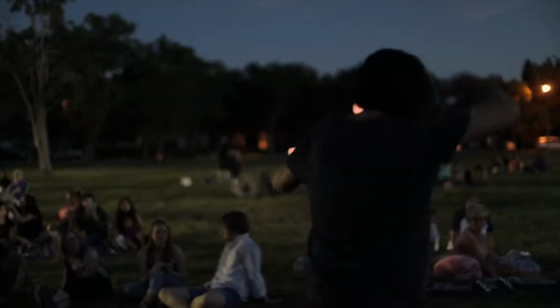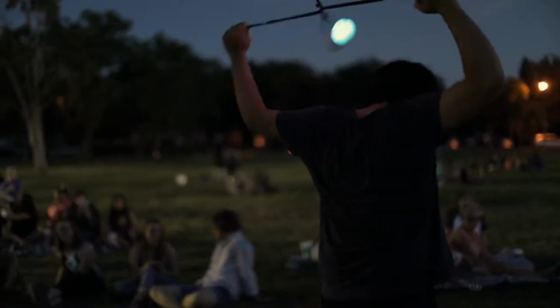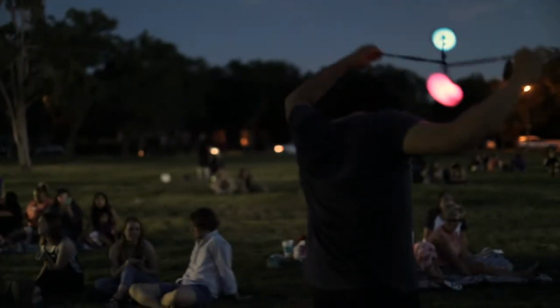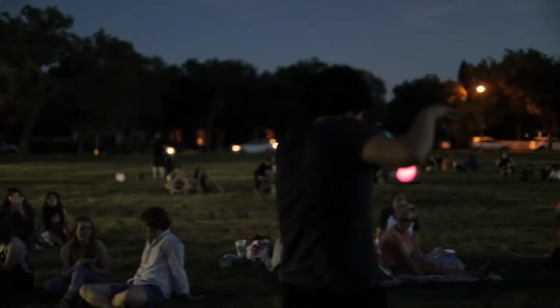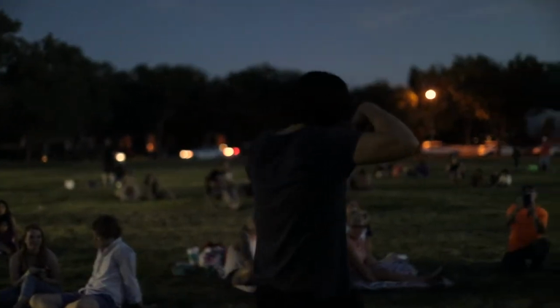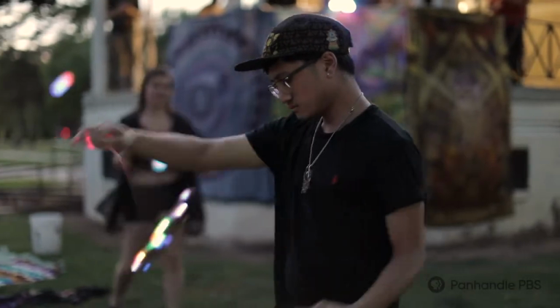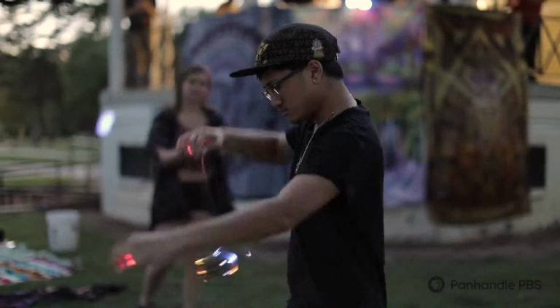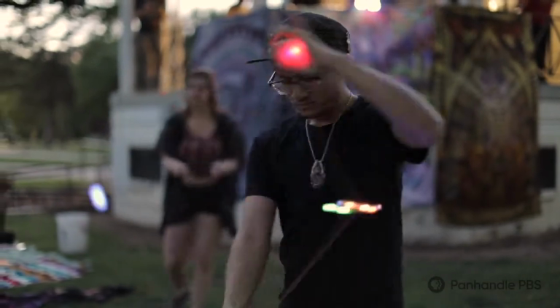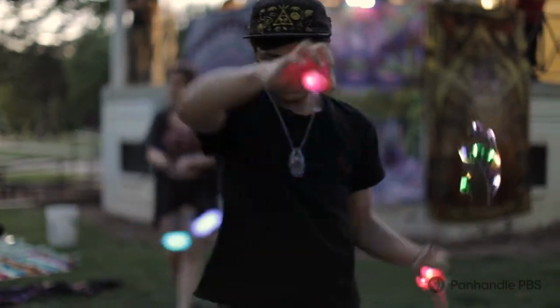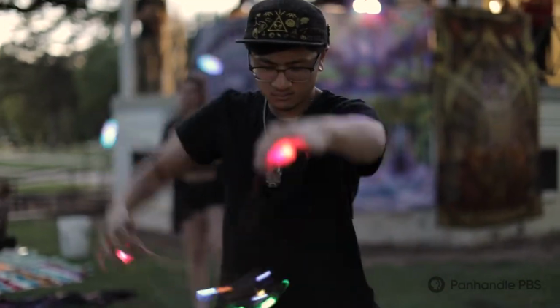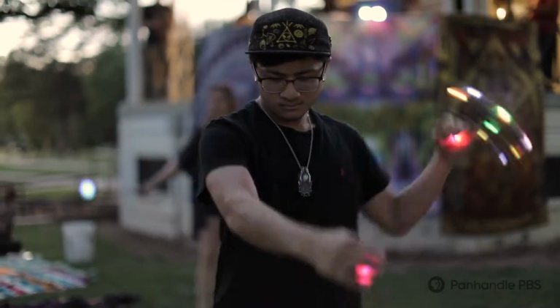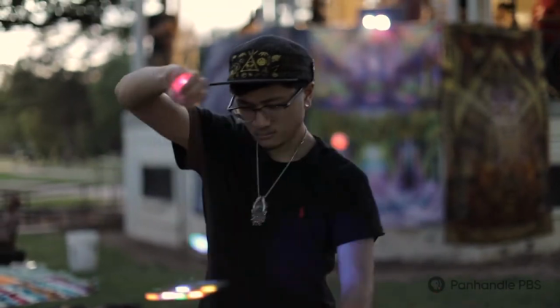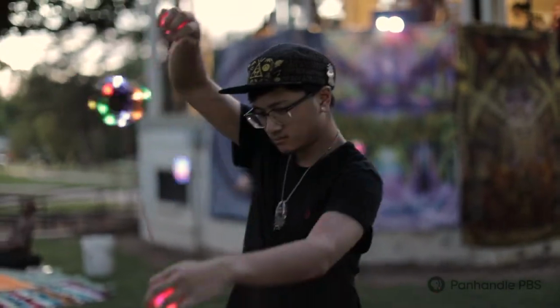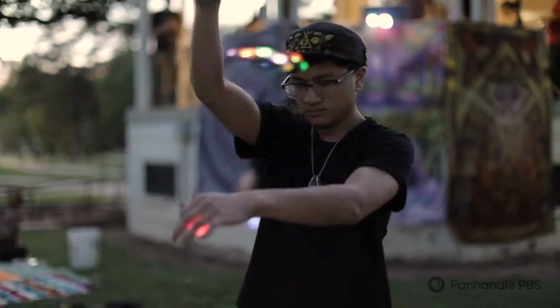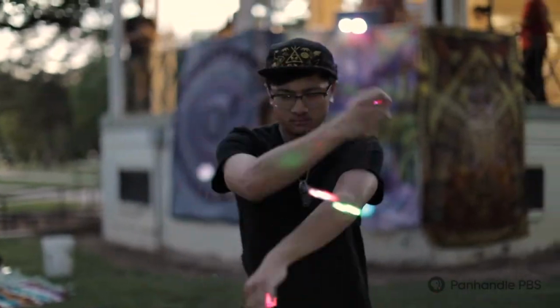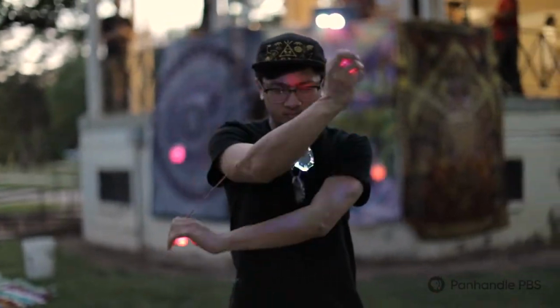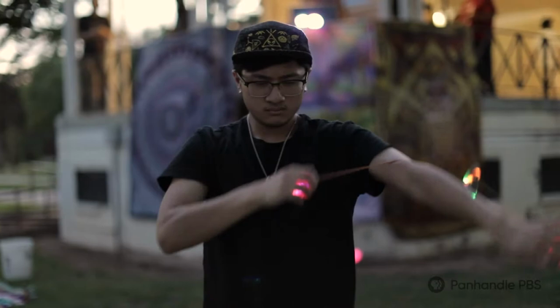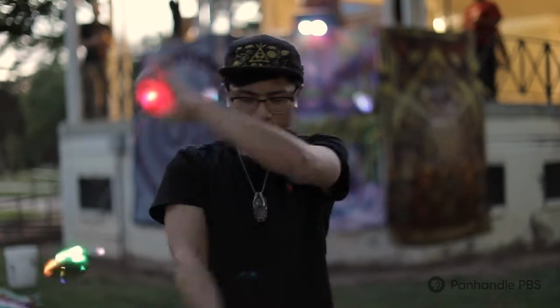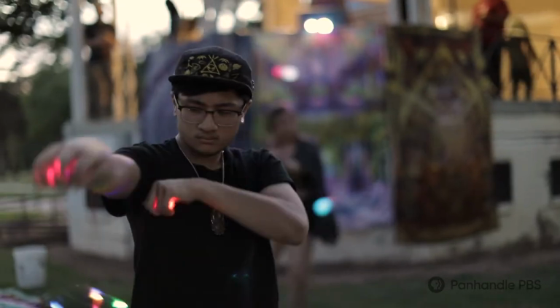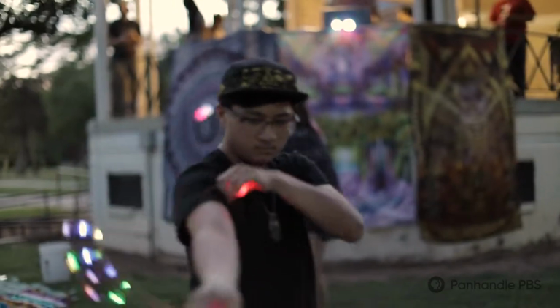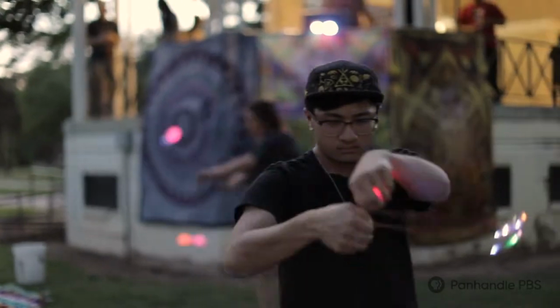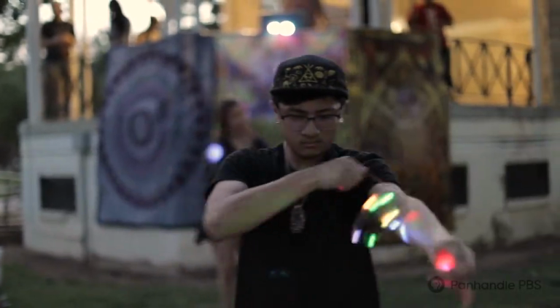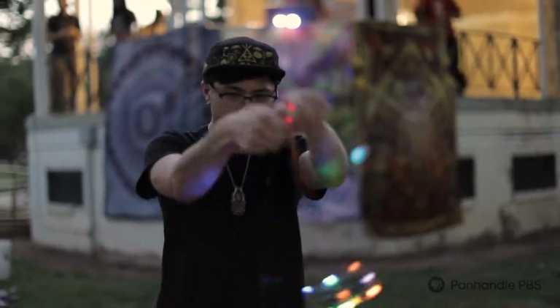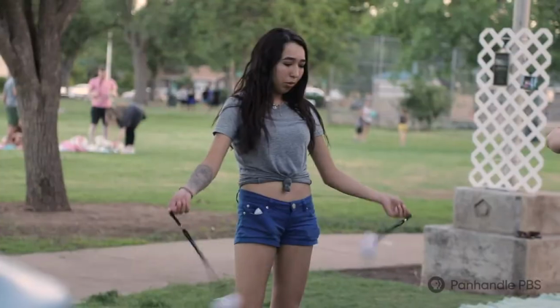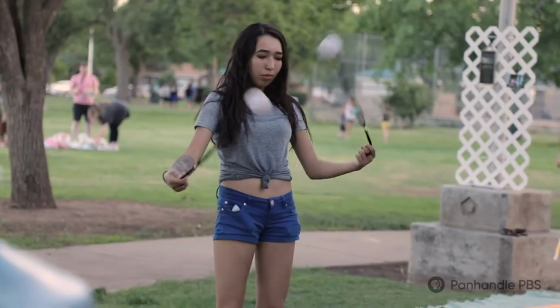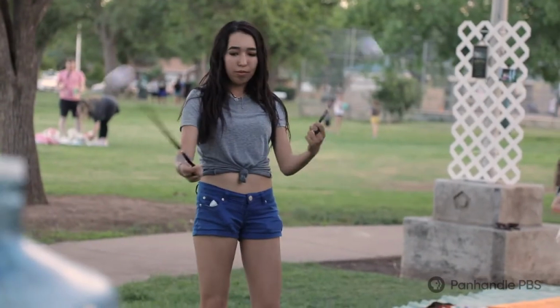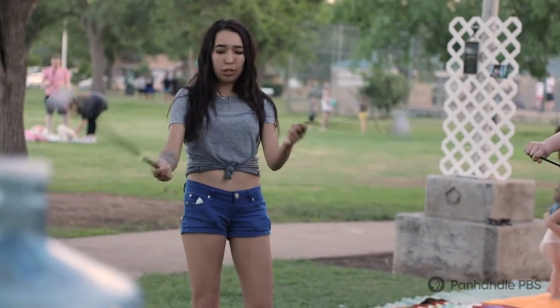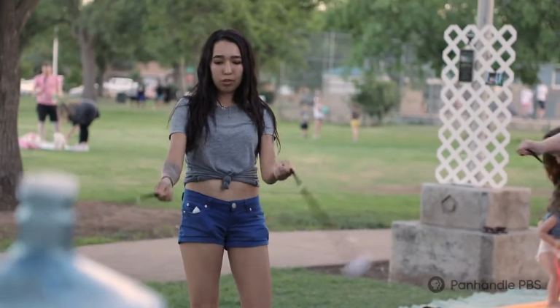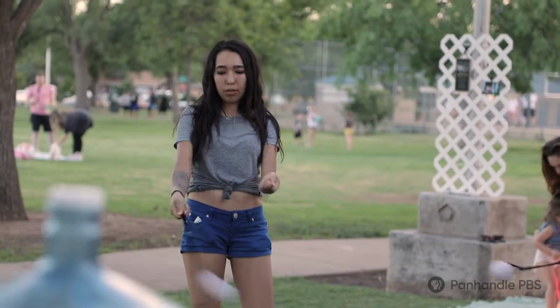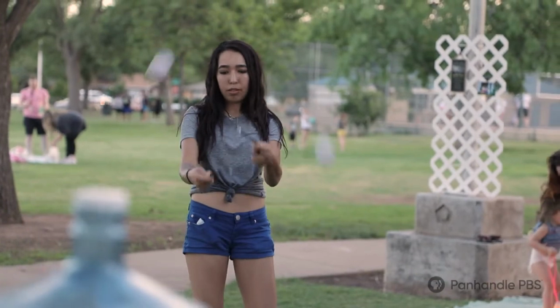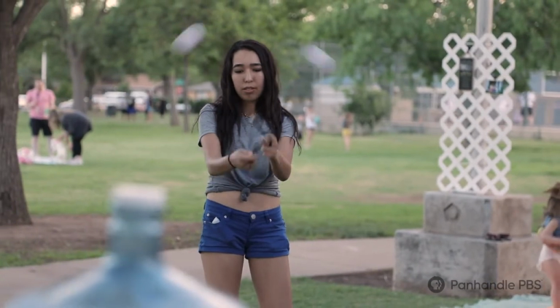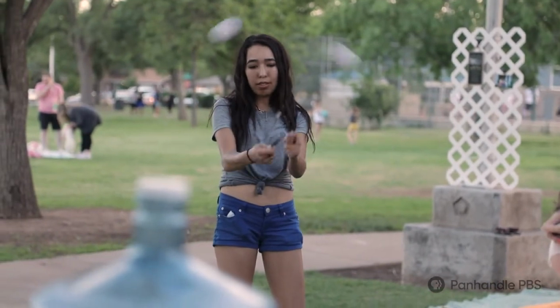What I do is called Poi — P-O-I — and that originally started out as like a martial art a long time ago, people using it for weapons. Around the world people do things differently.